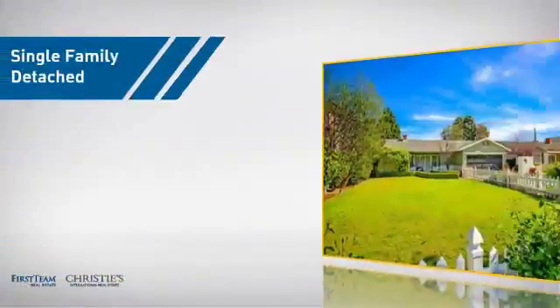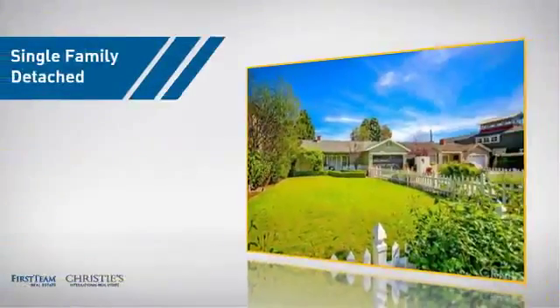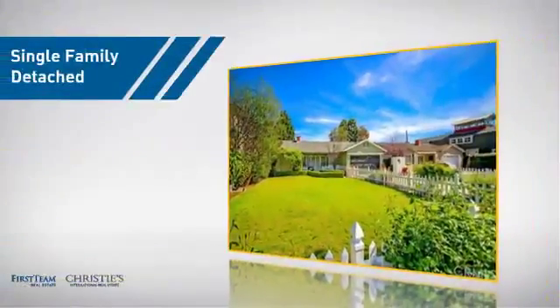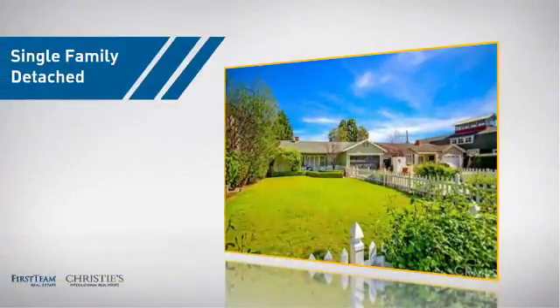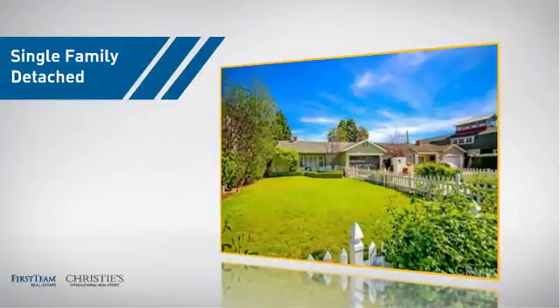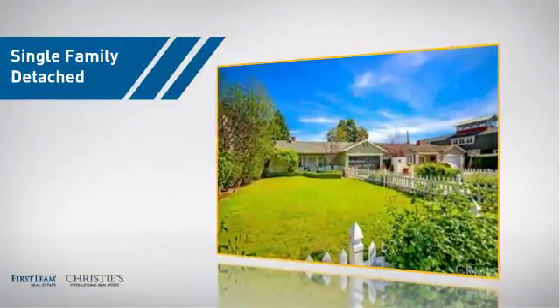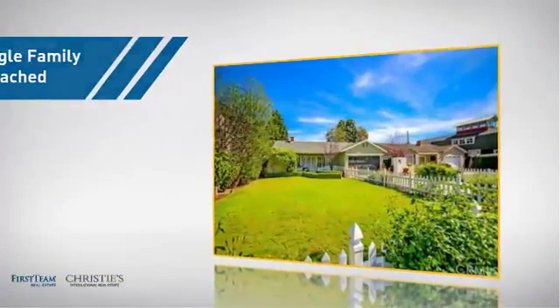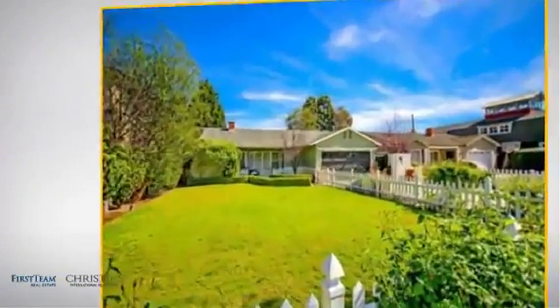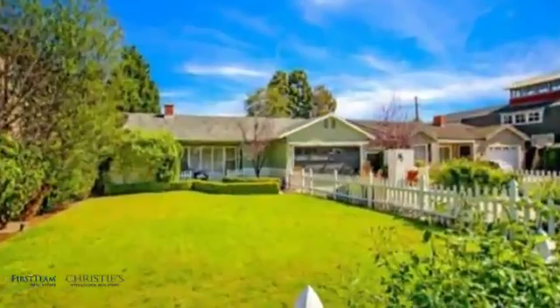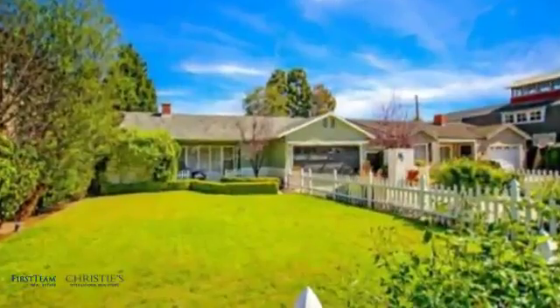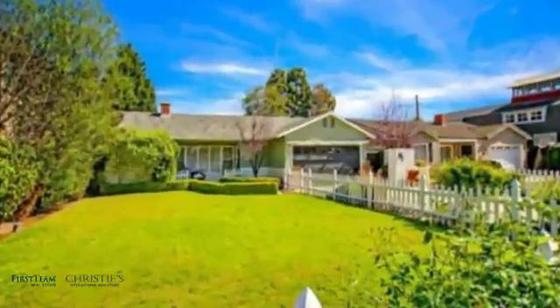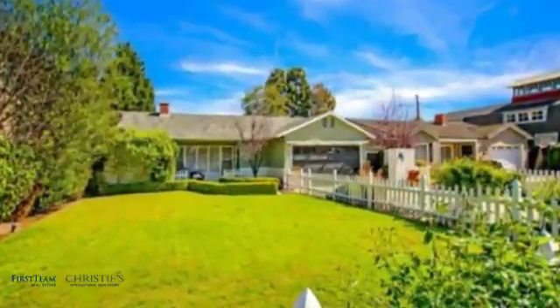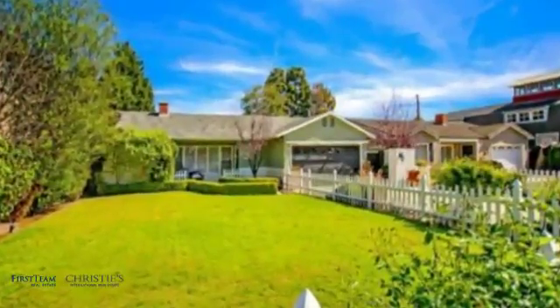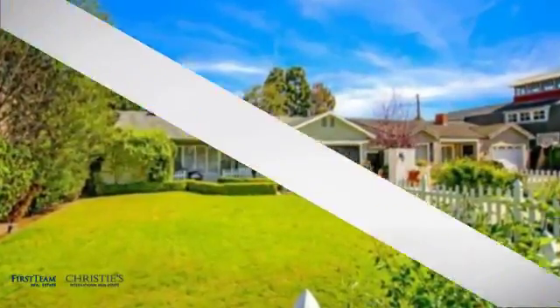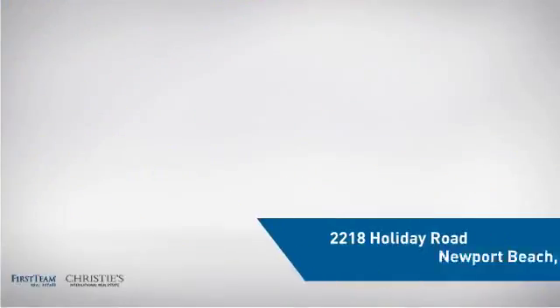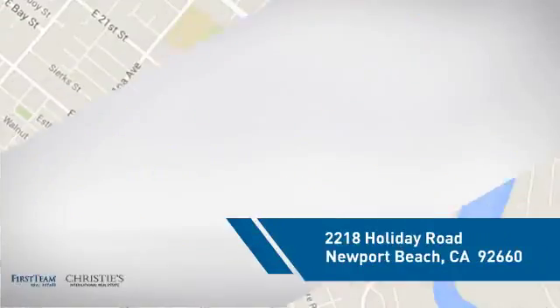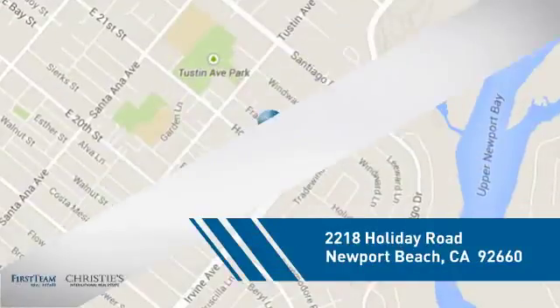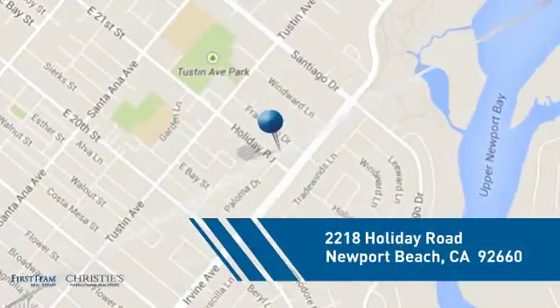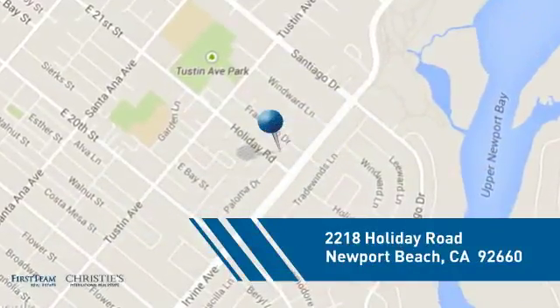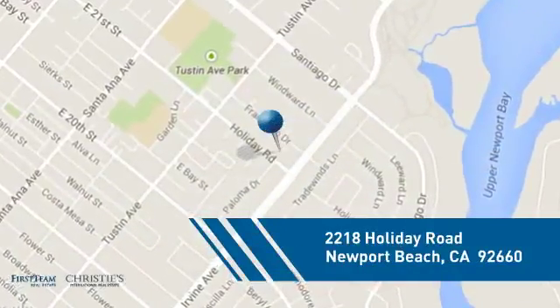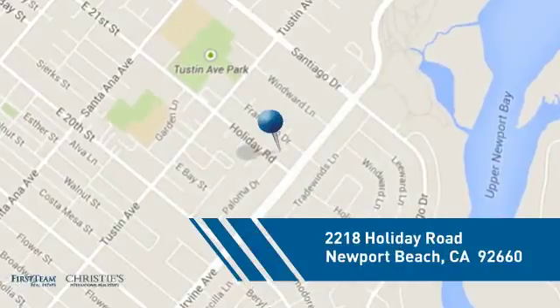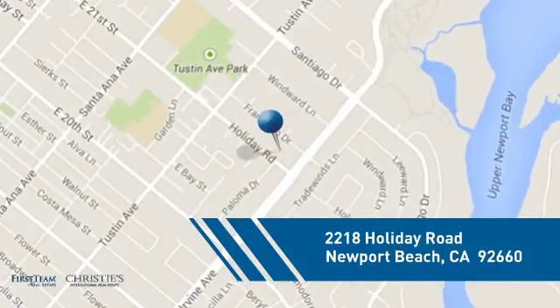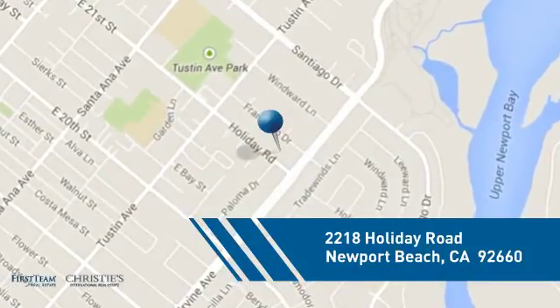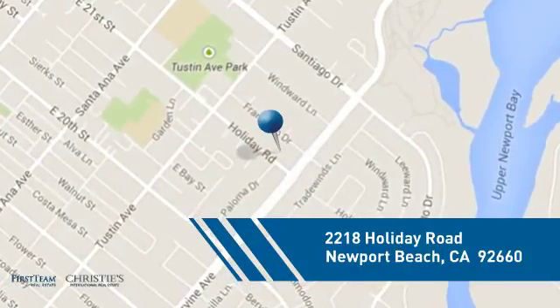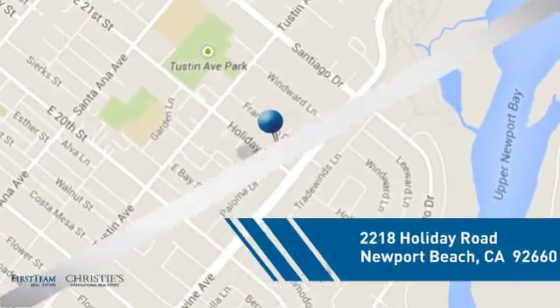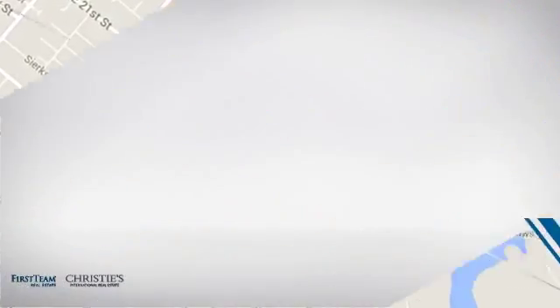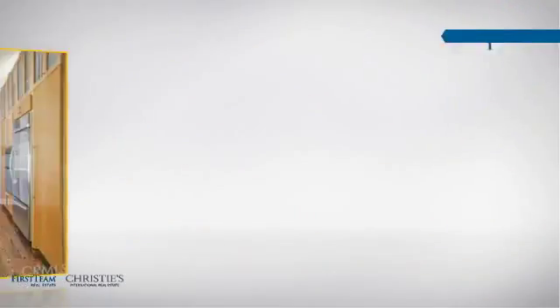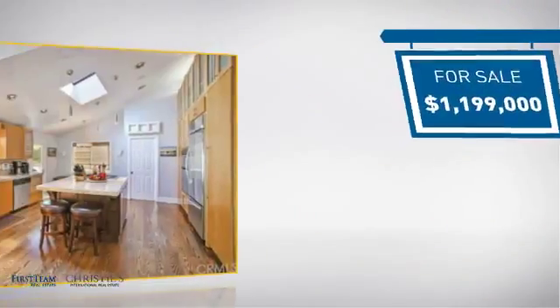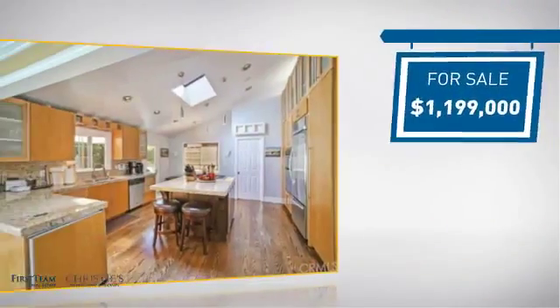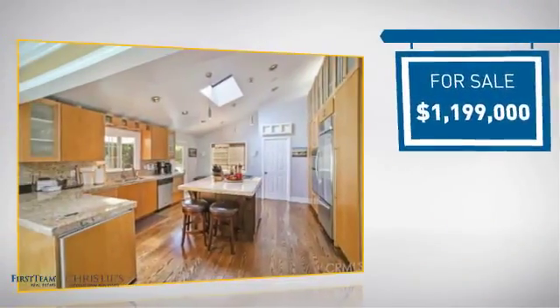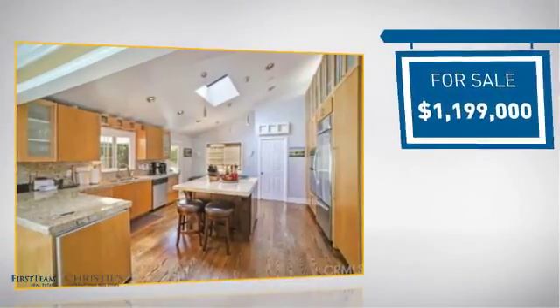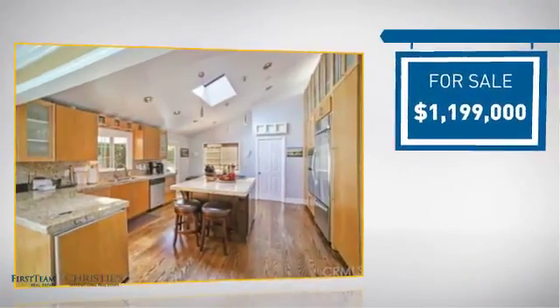This detached home is a great choice for families who want the privacy of their very own lot, and it's located in this area. Currently listed at just under 1.2 million dollars.